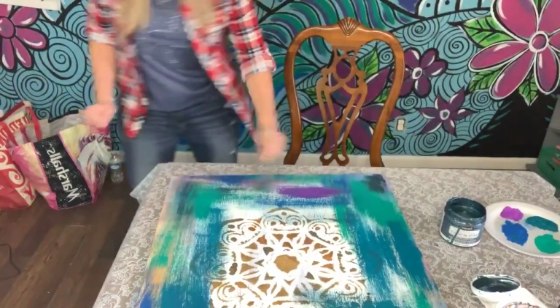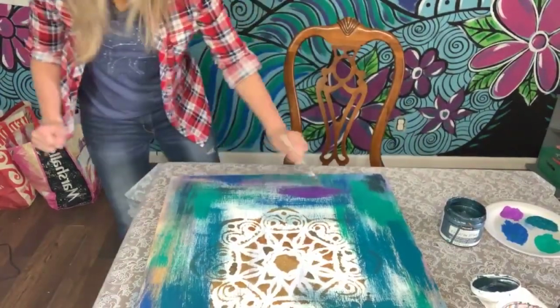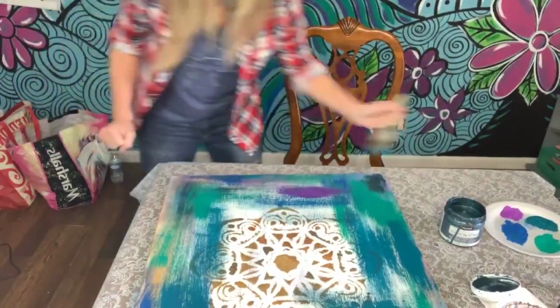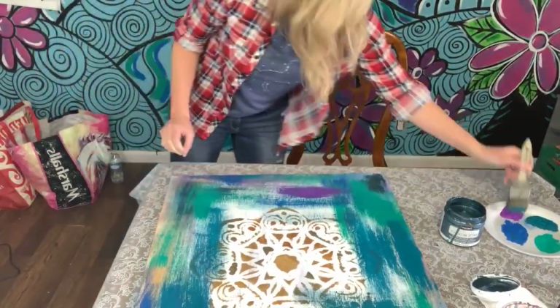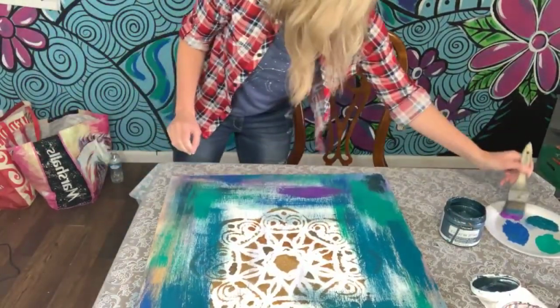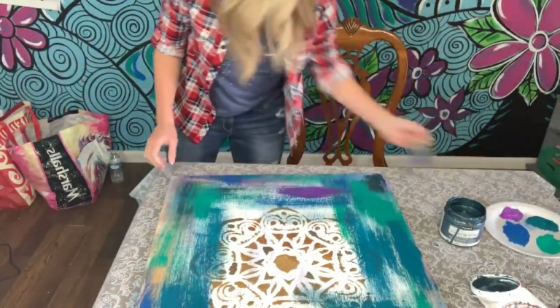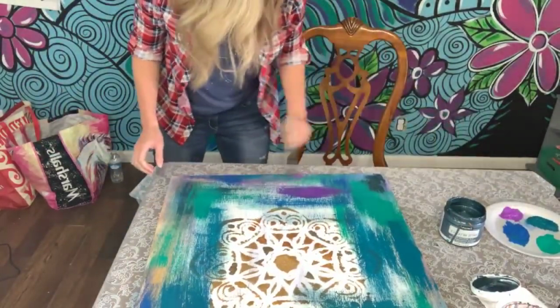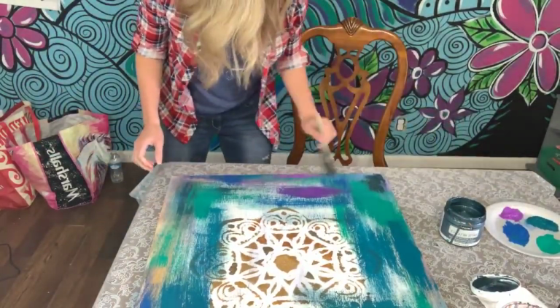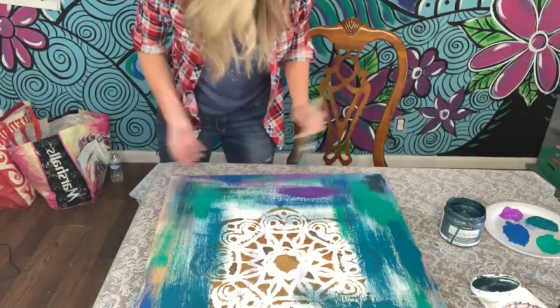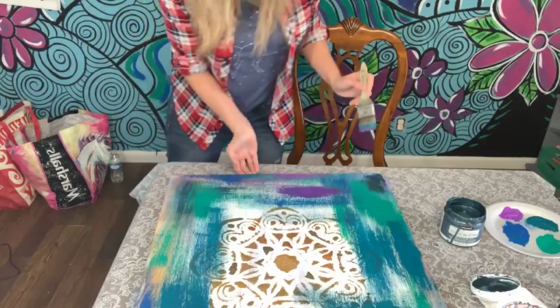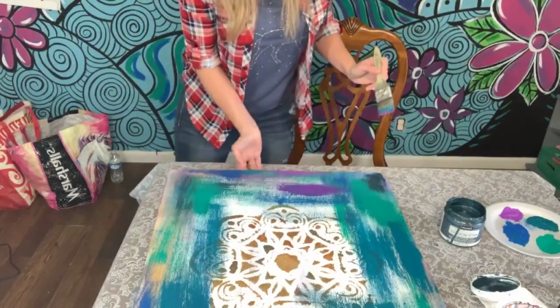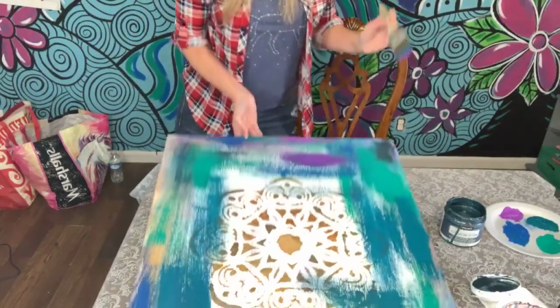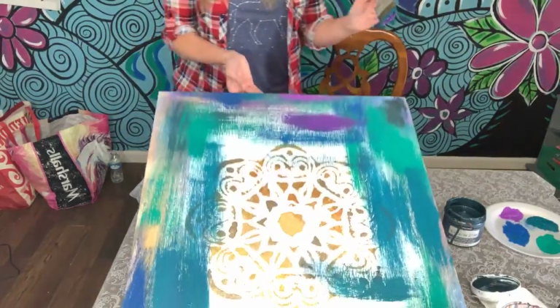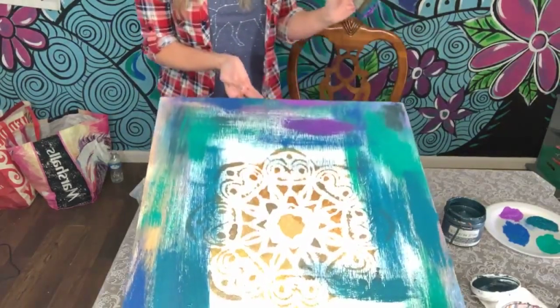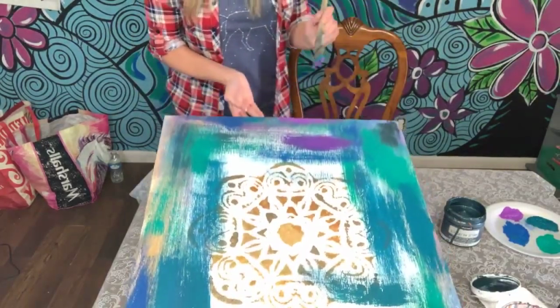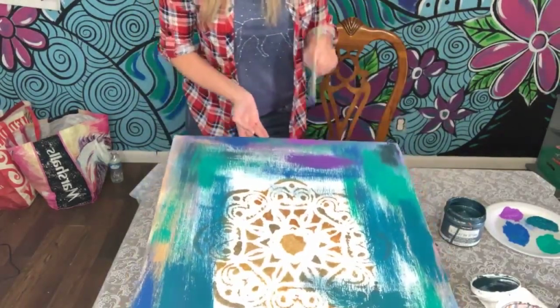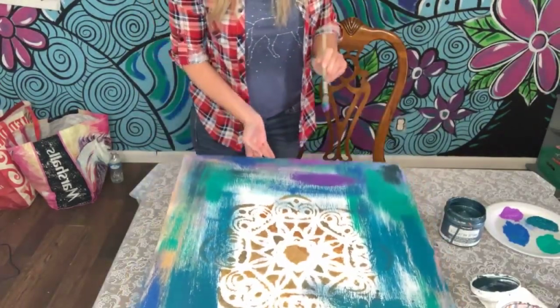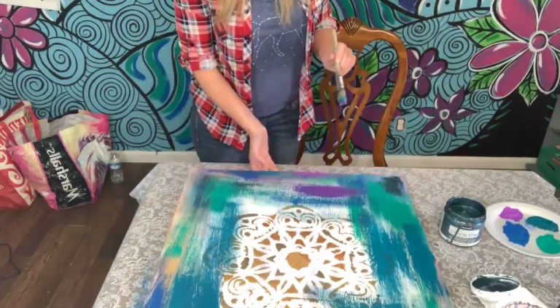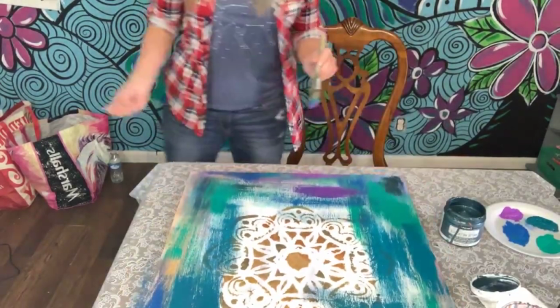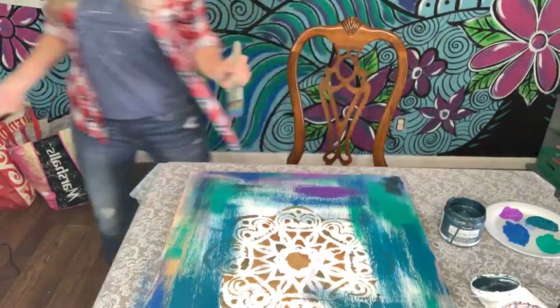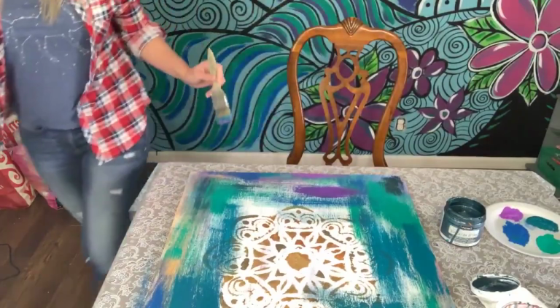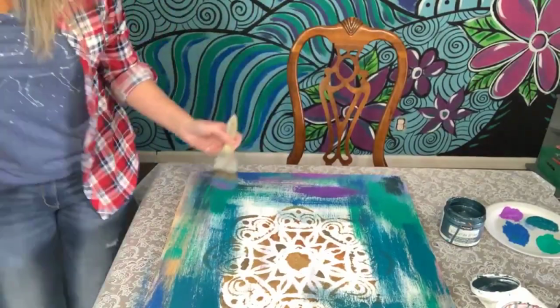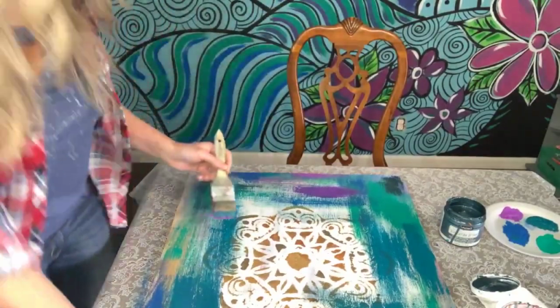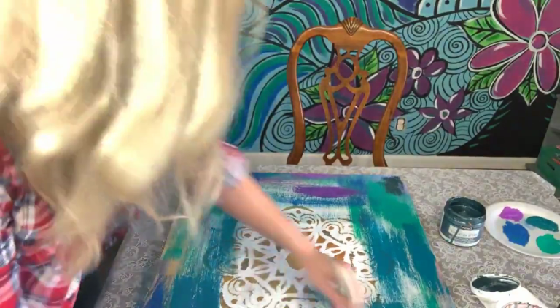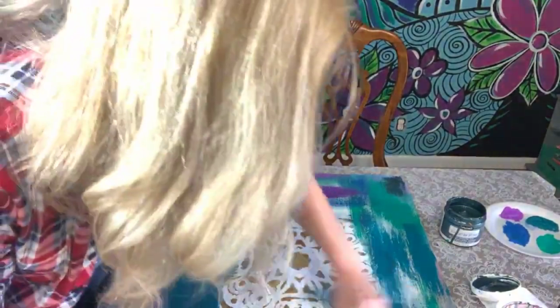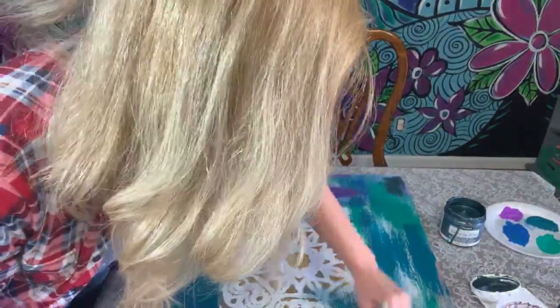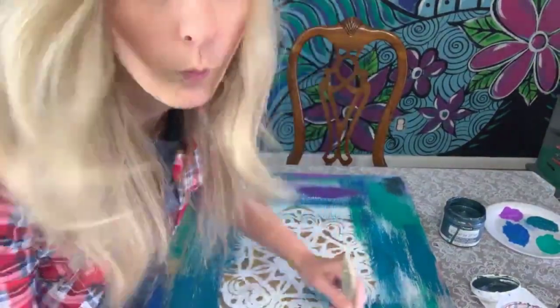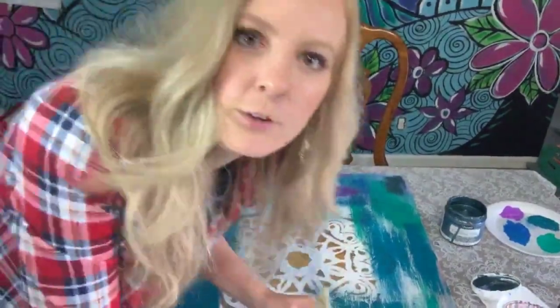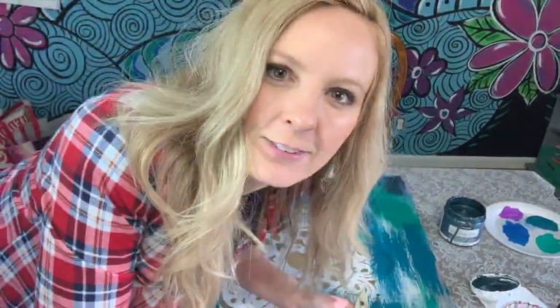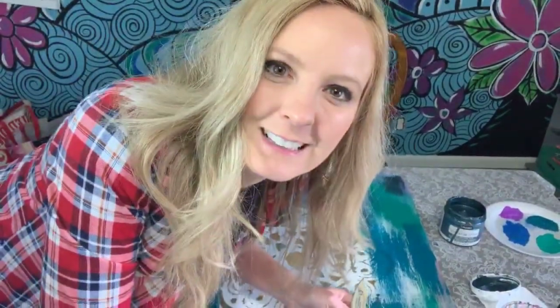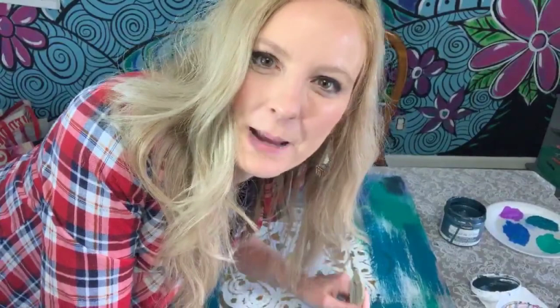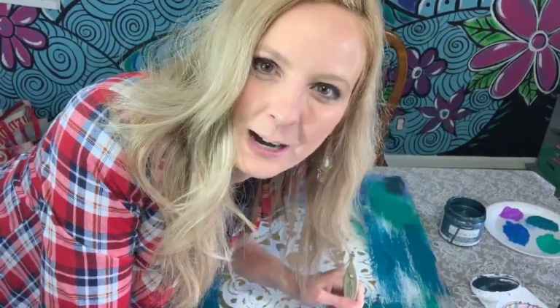Please take the challenge and let me know what you think. Tell me if you're already teaching paint parties, or if you're interested in starting, or if you have ever done a painted prayer.